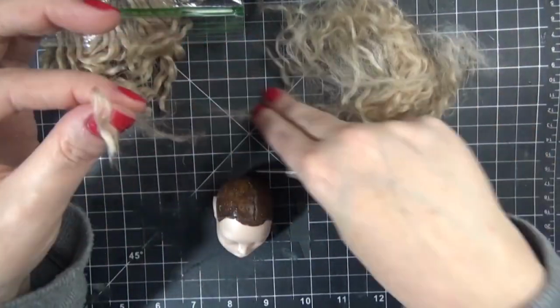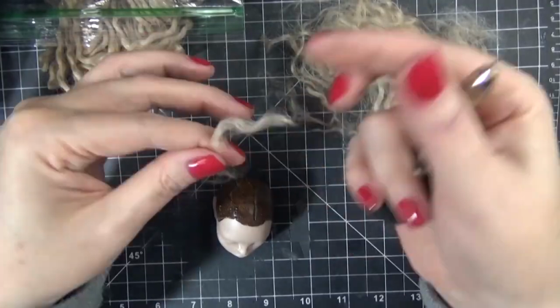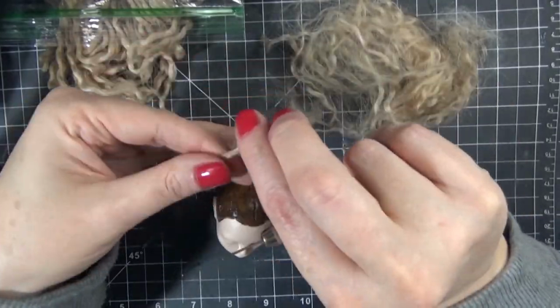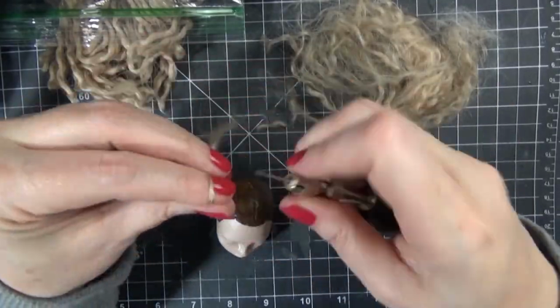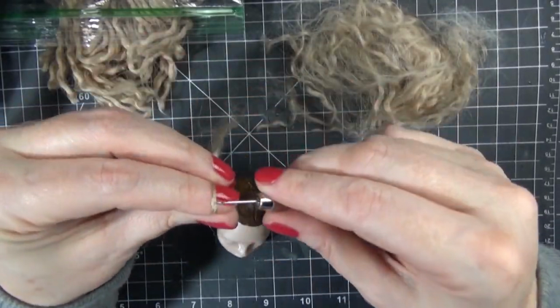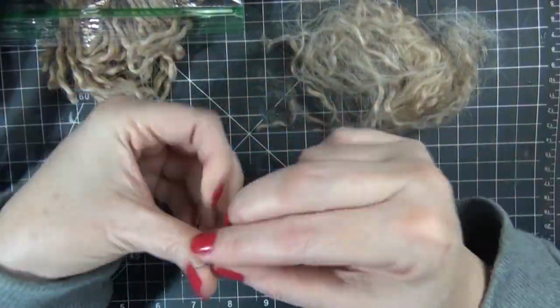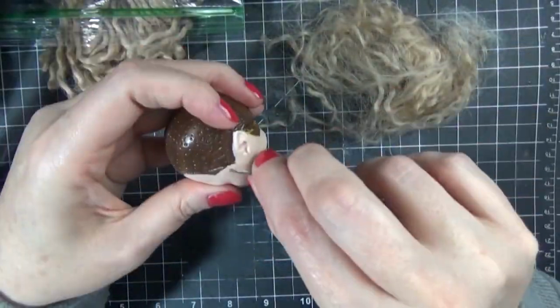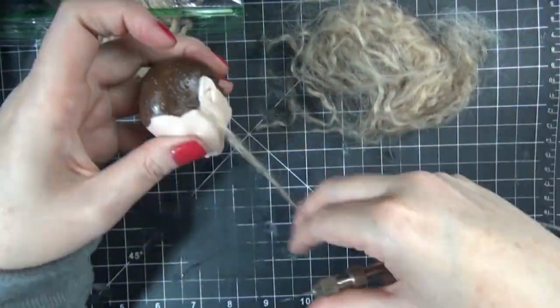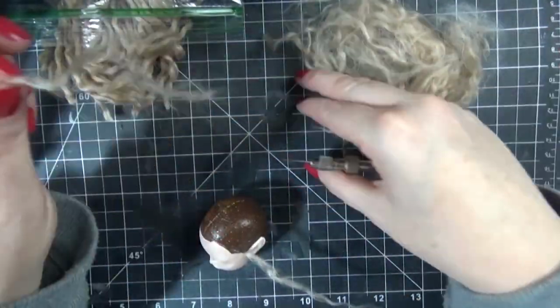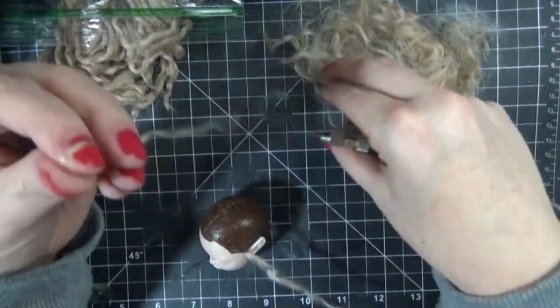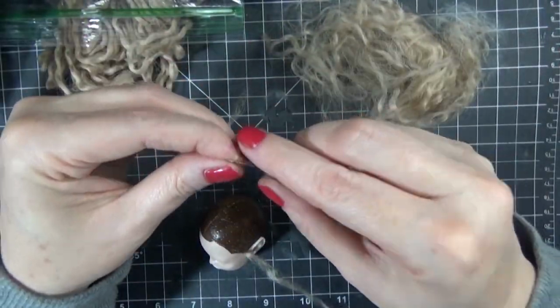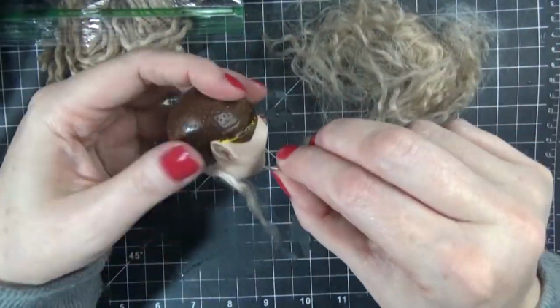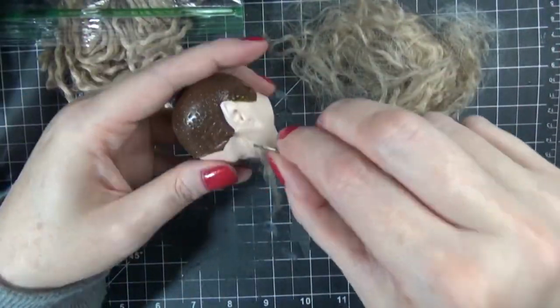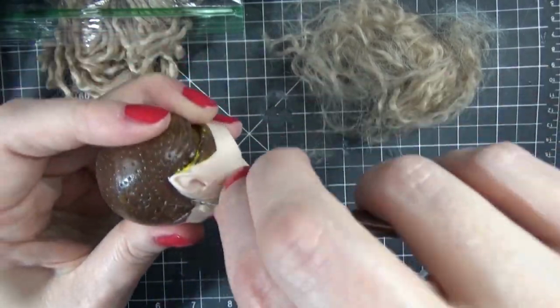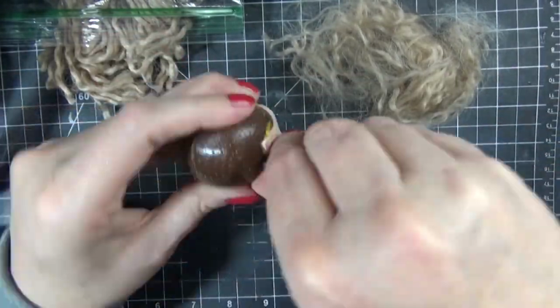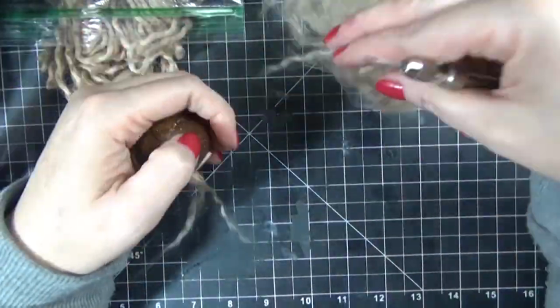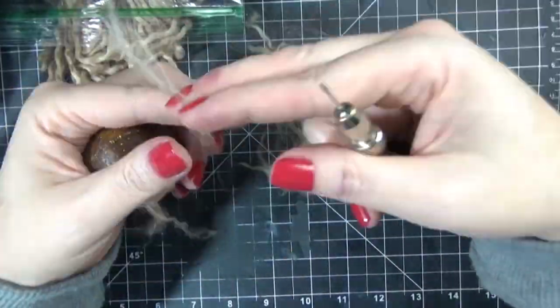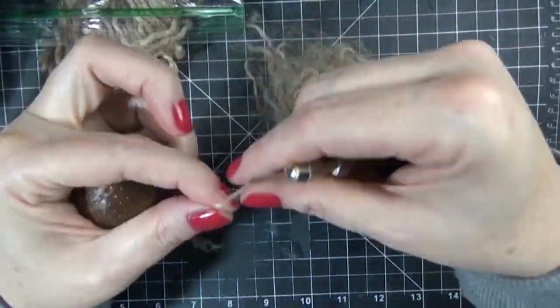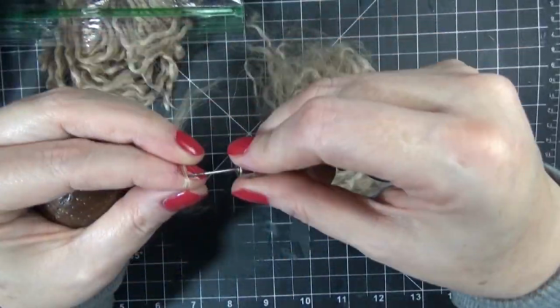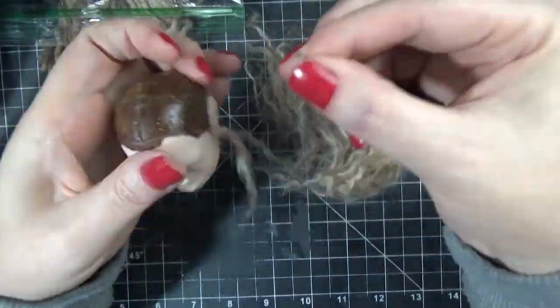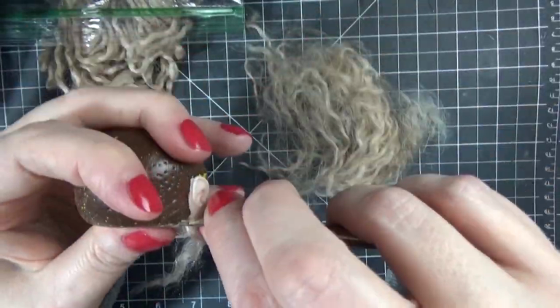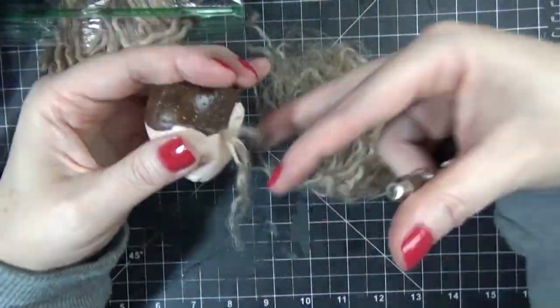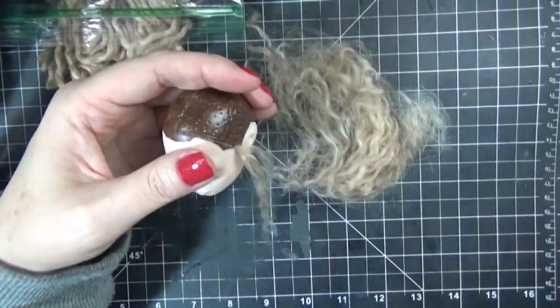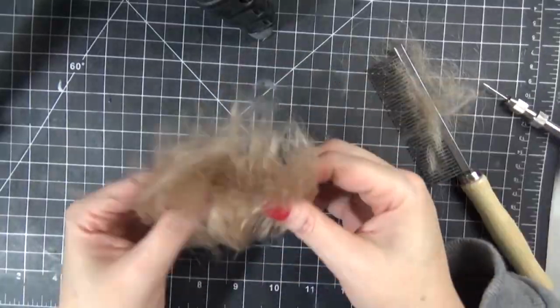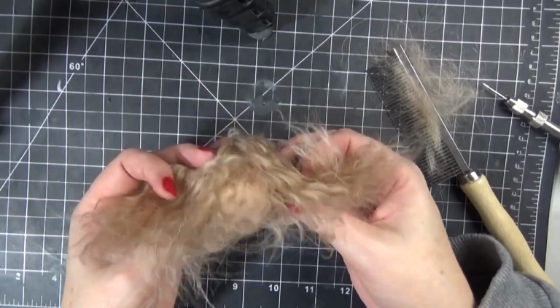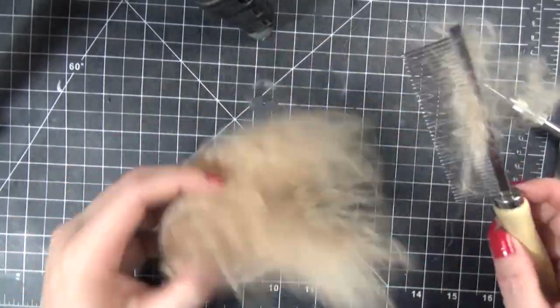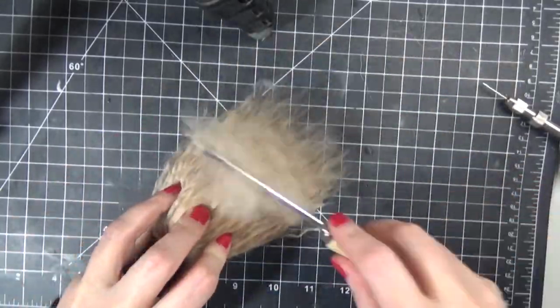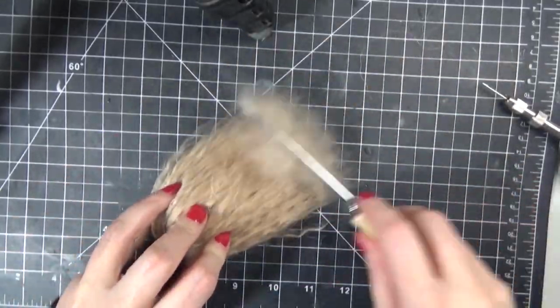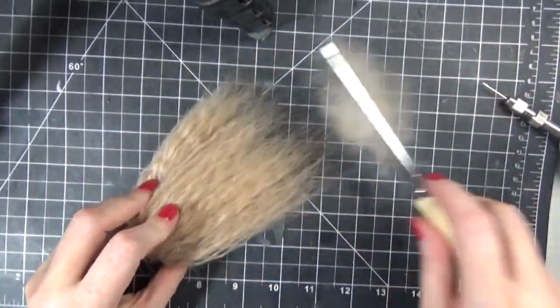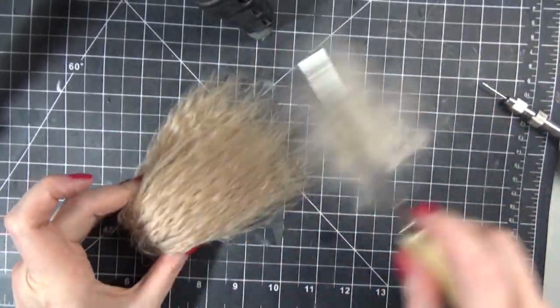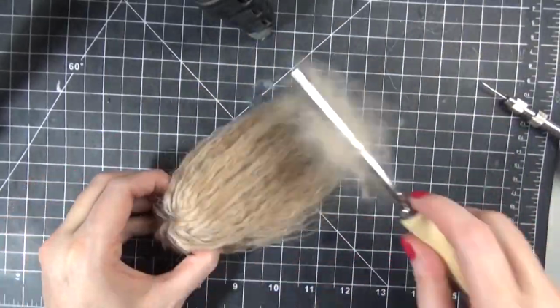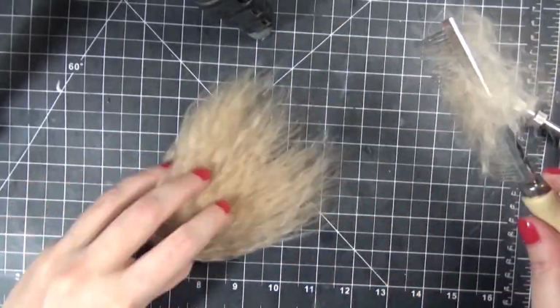Hello everyone, it's Carrie. In today's video I'm working on a Monster High Viperine and I'm making her into Madonna from her Madame X tour for a commission. In this video I'll be showing the face-up, and stay tuned for a look at how I style the hair and the final photos at the end.